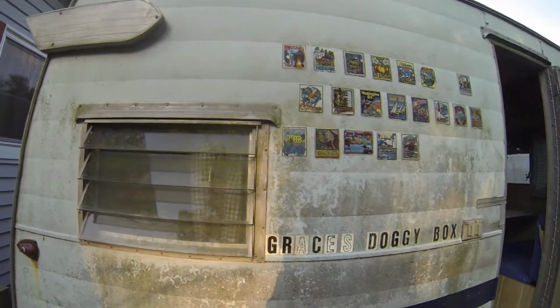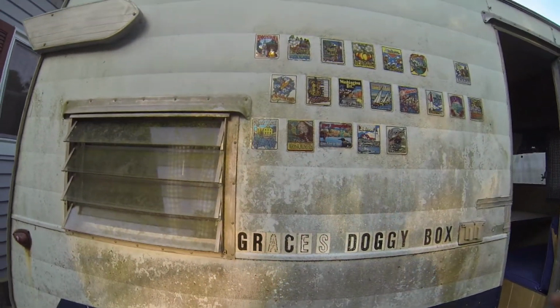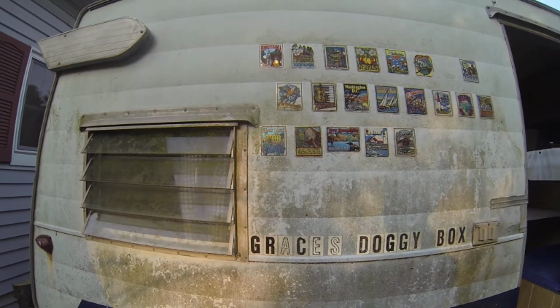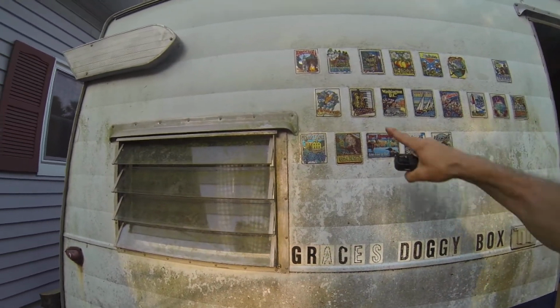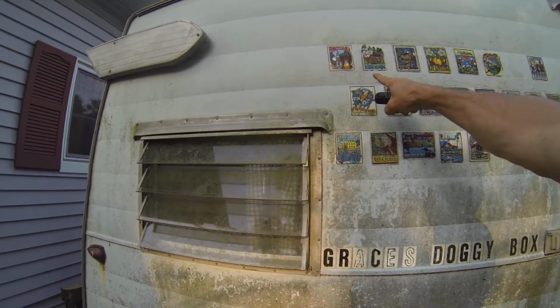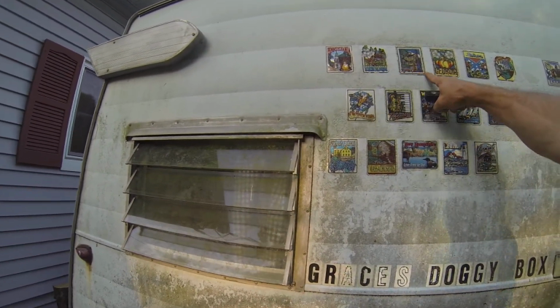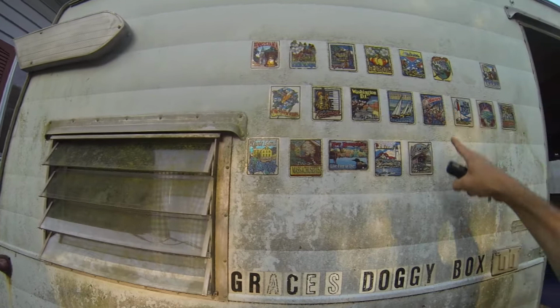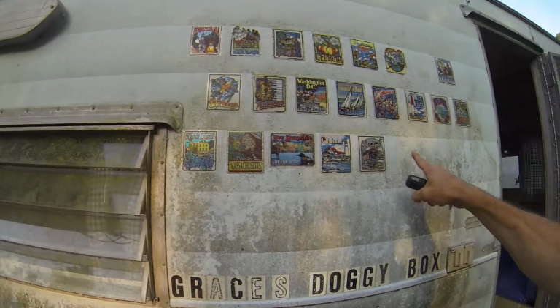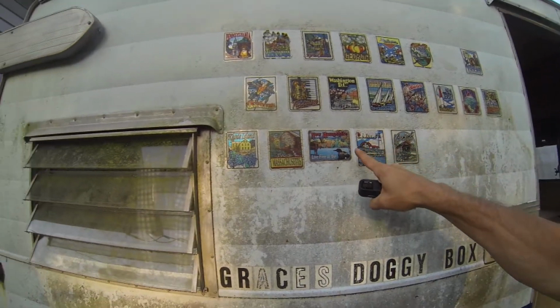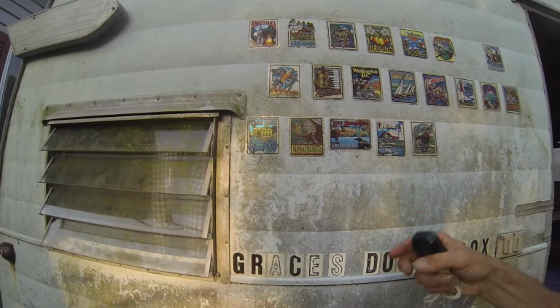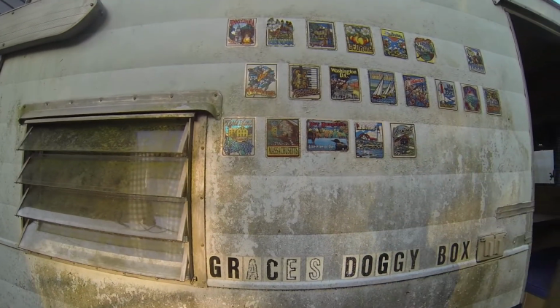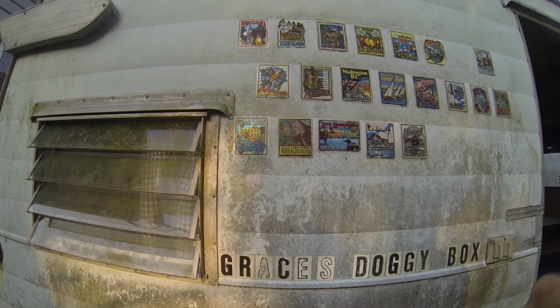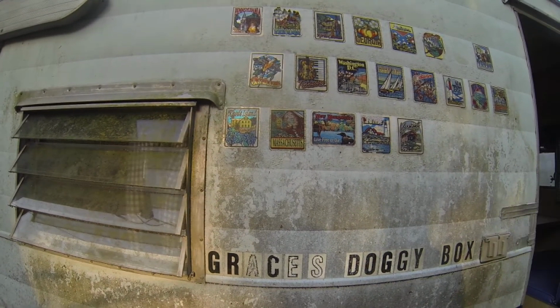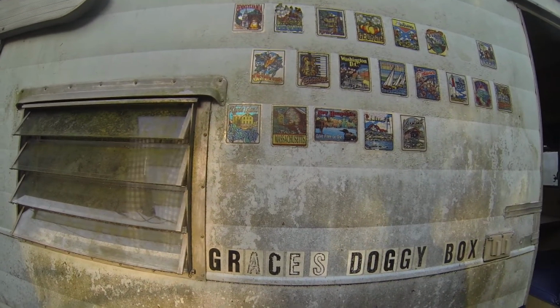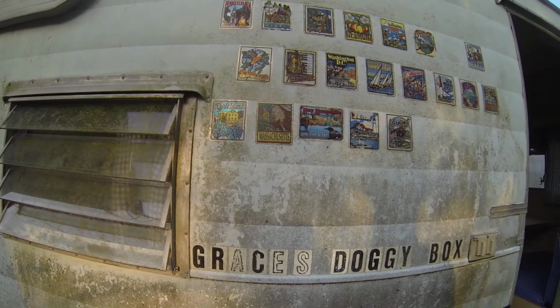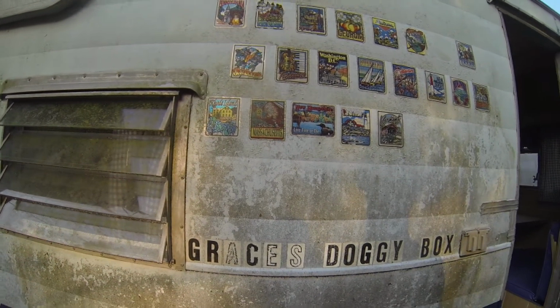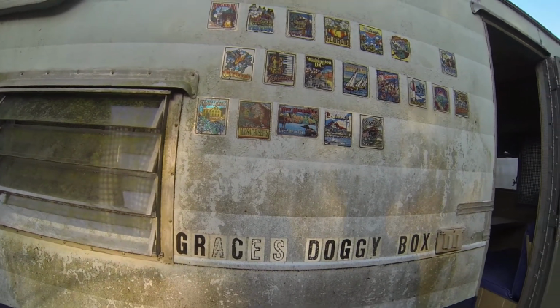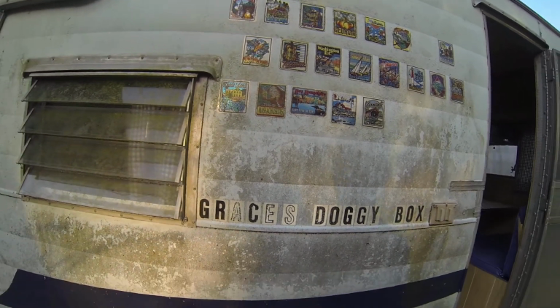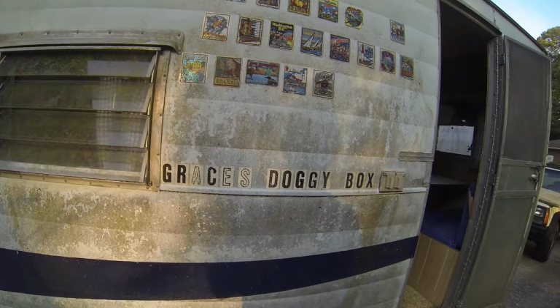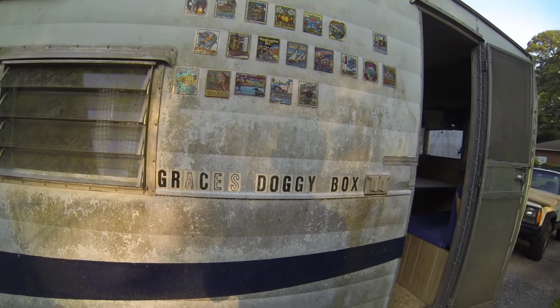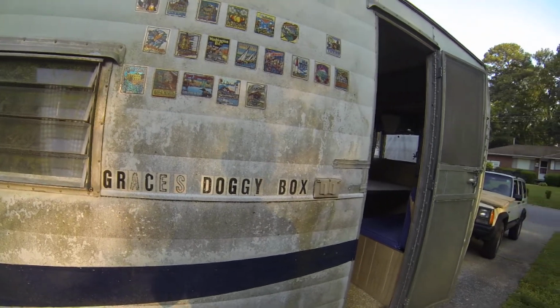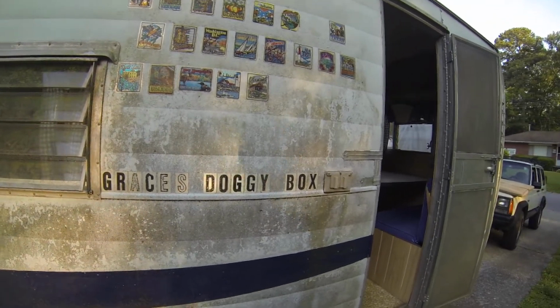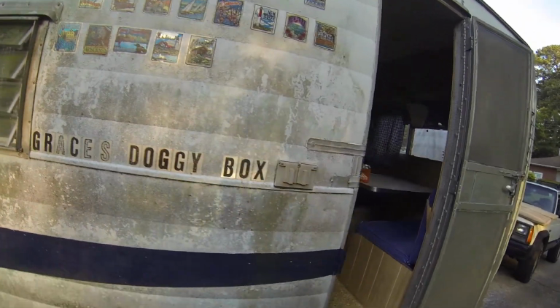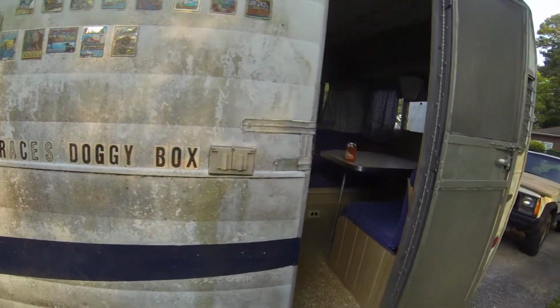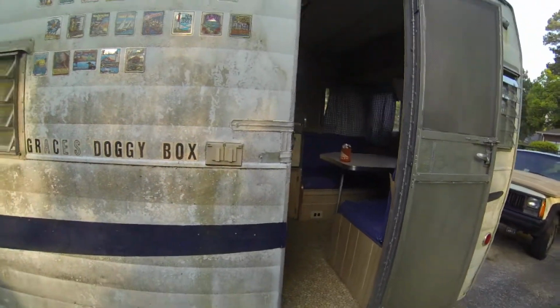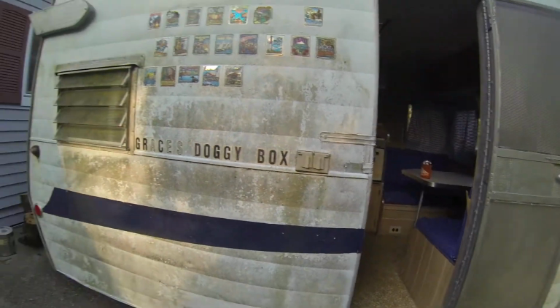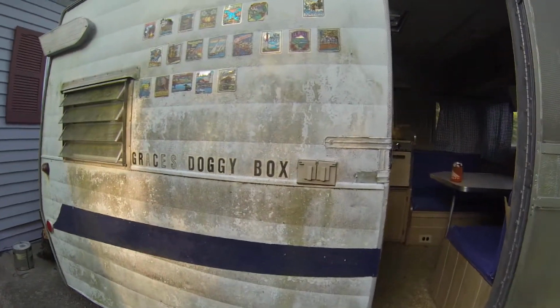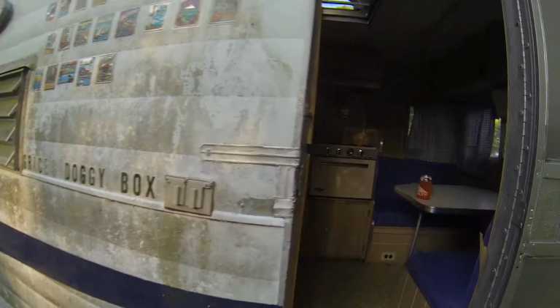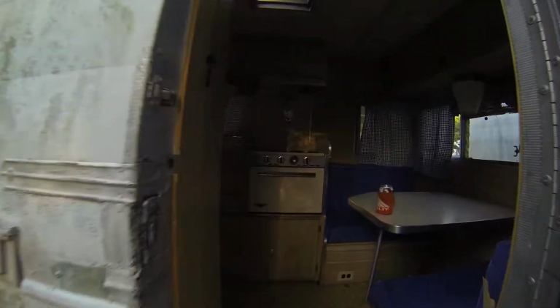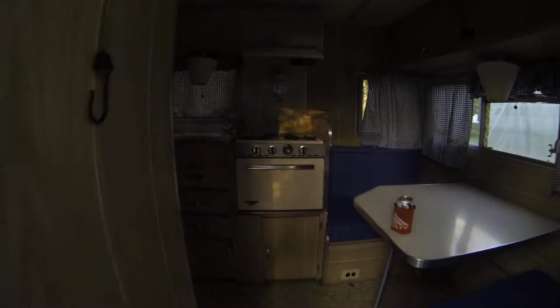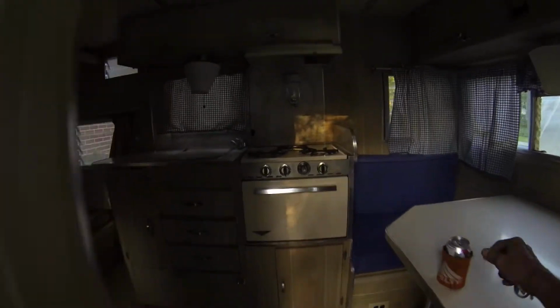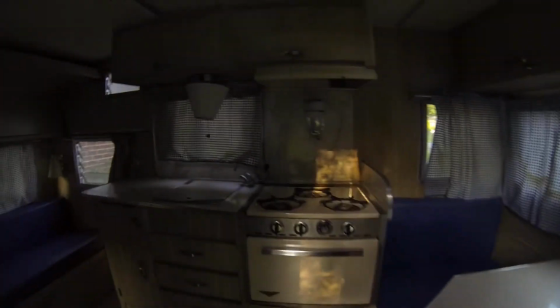And stickers of all the places where they've been. It's been all up and down the east coast, down to Texas, Mexico City.